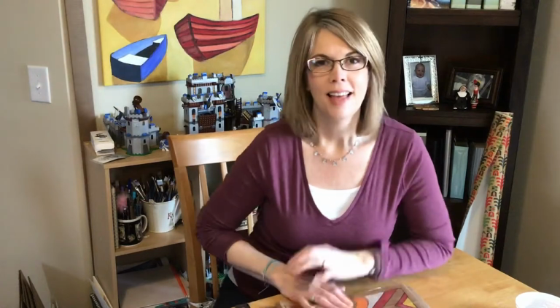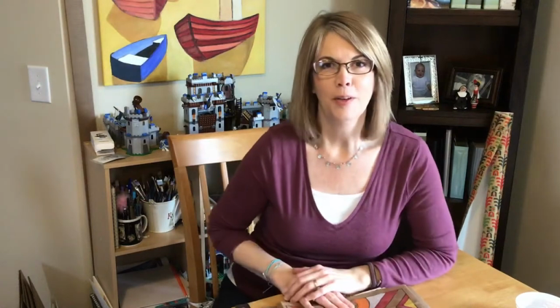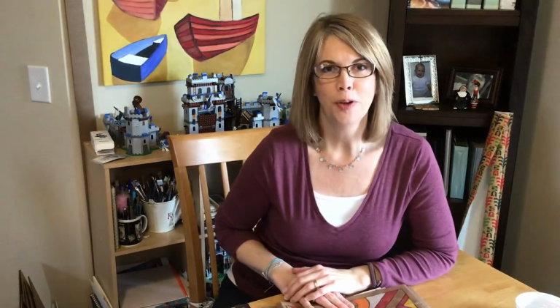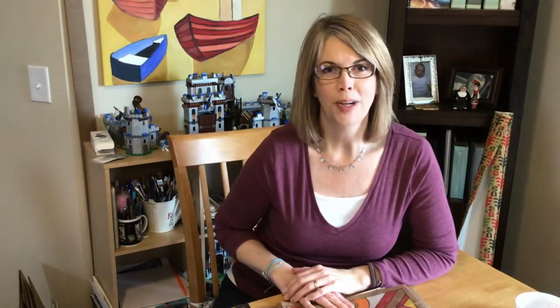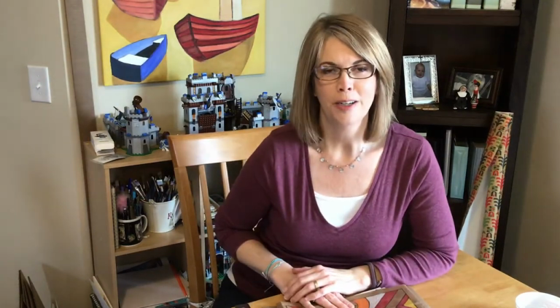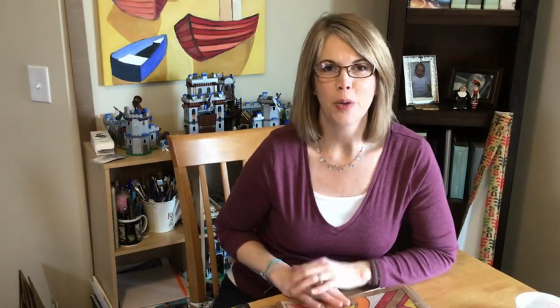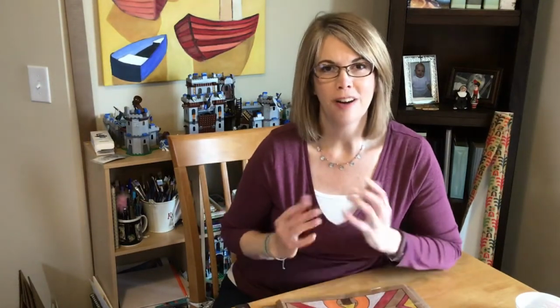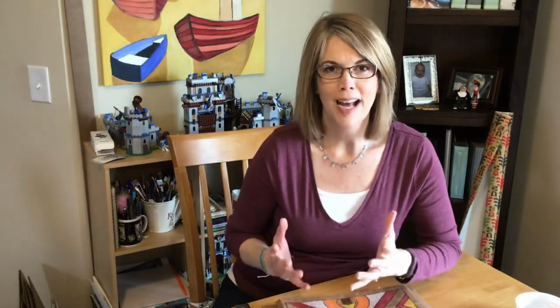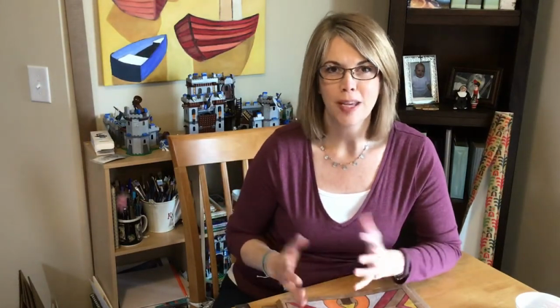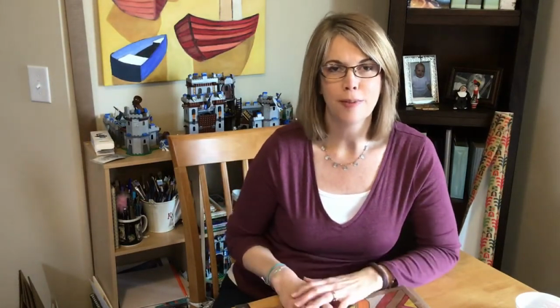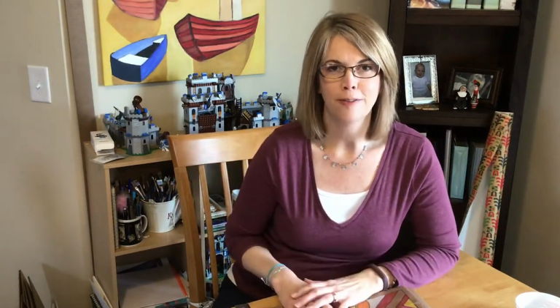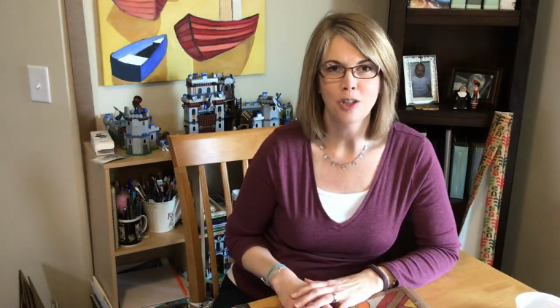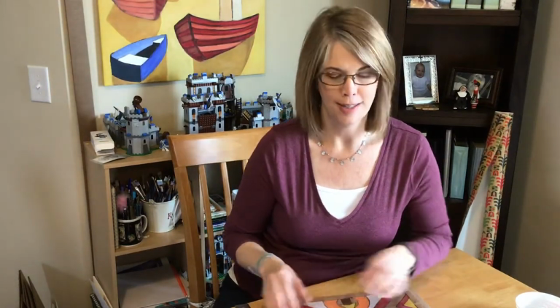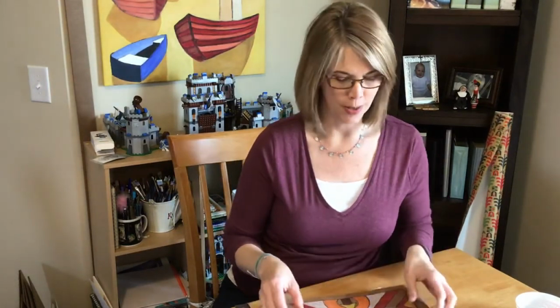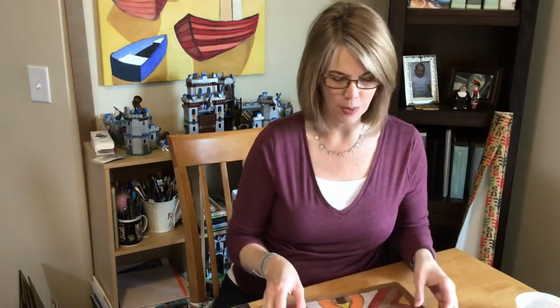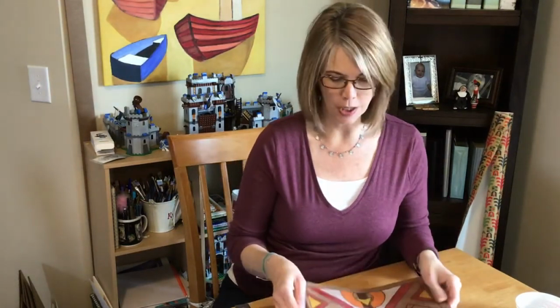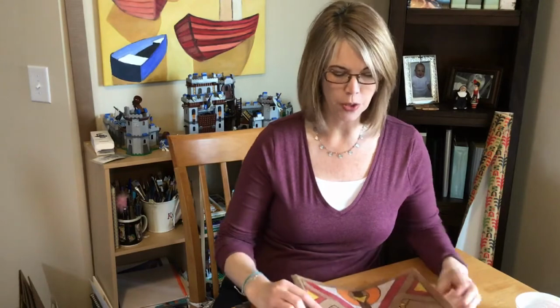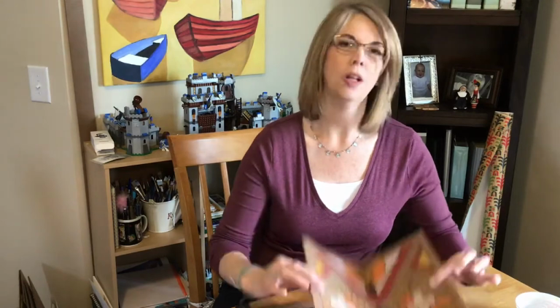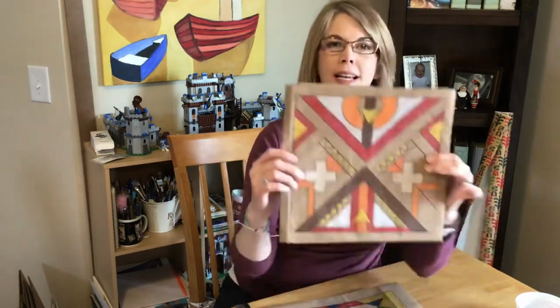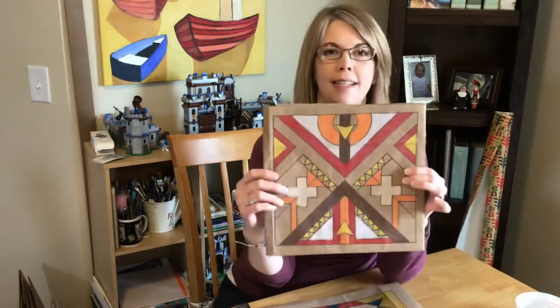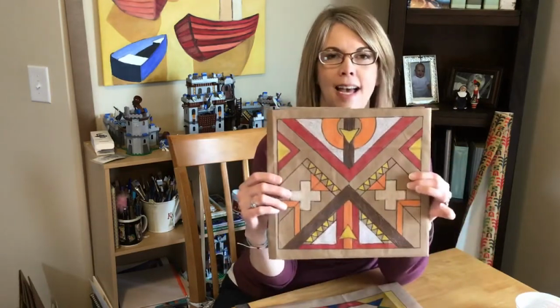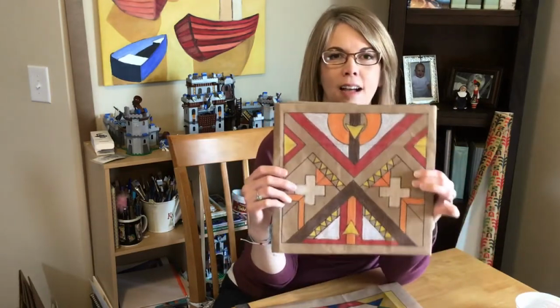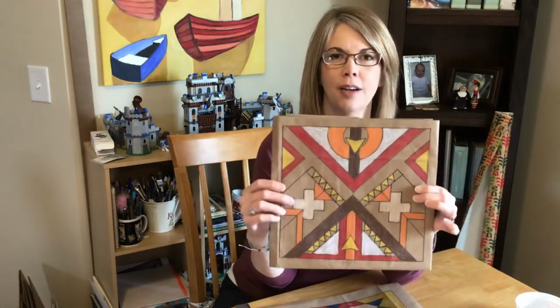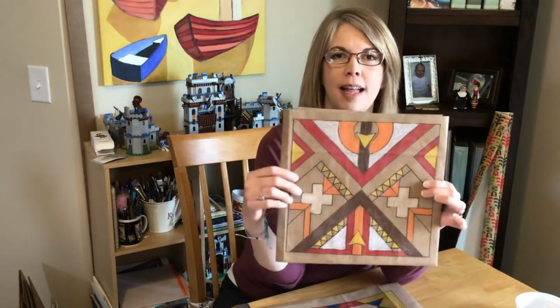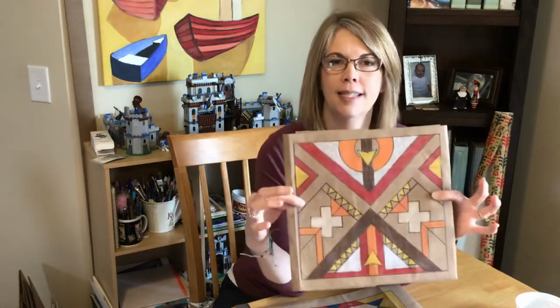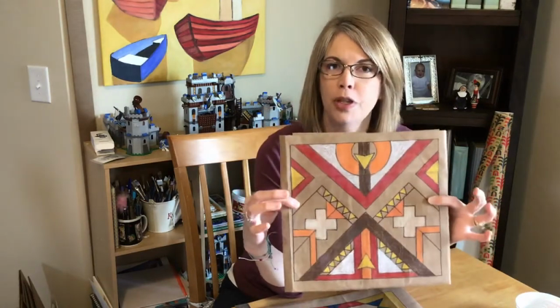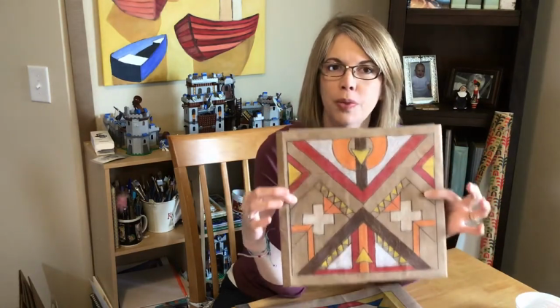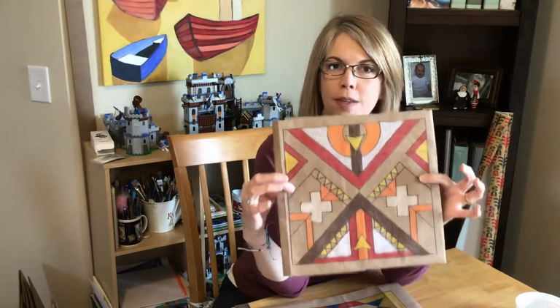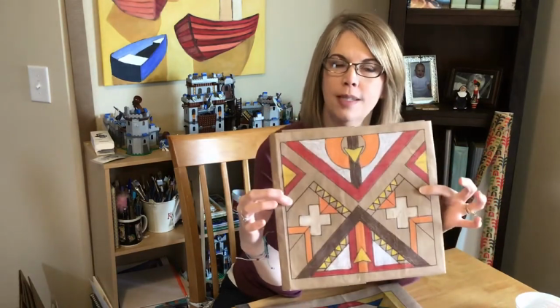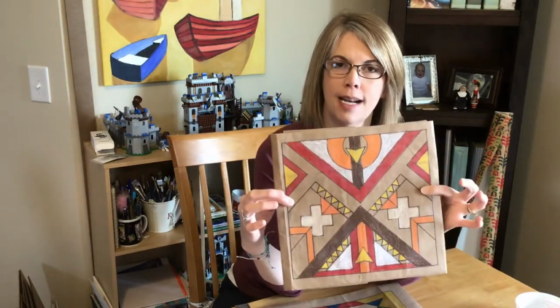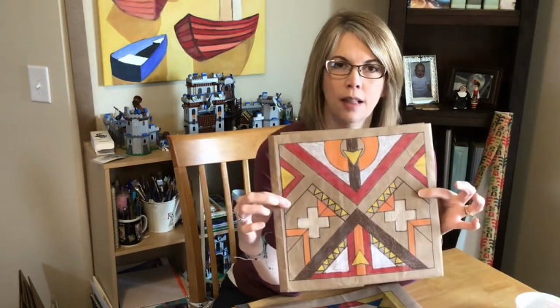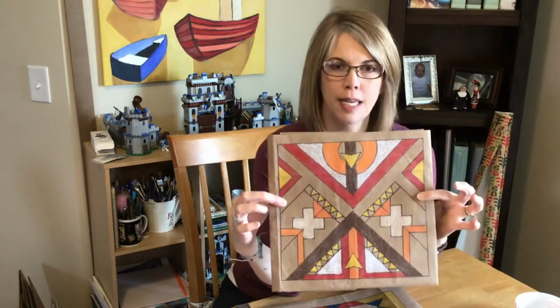Hello fourth graders! We're in our last week of the Parfletch, and so this week your goal is to add color. It's up to you if you decide on a color scheme.